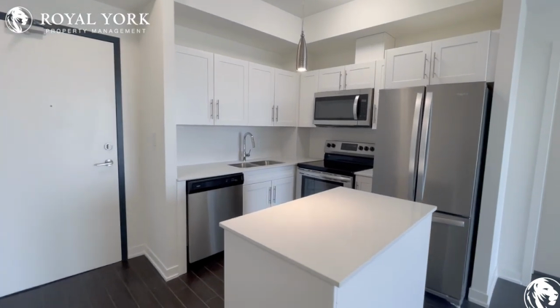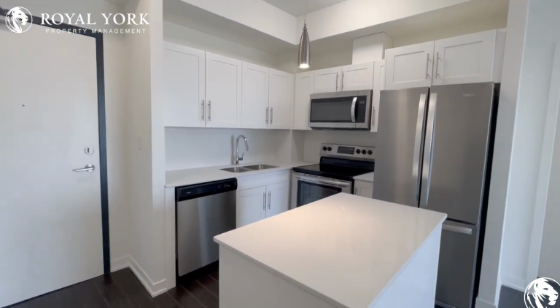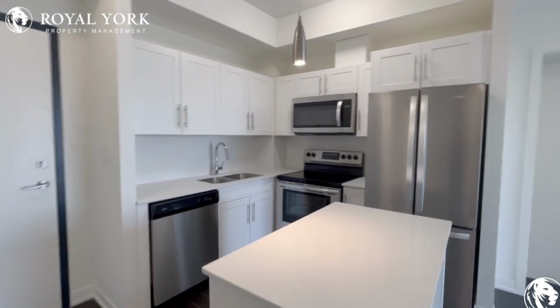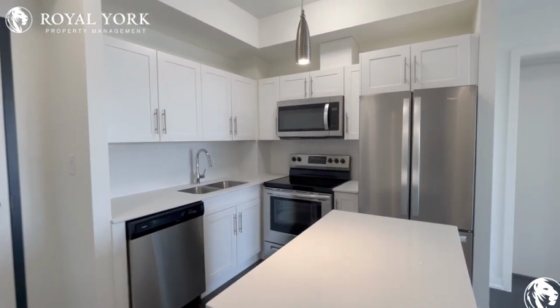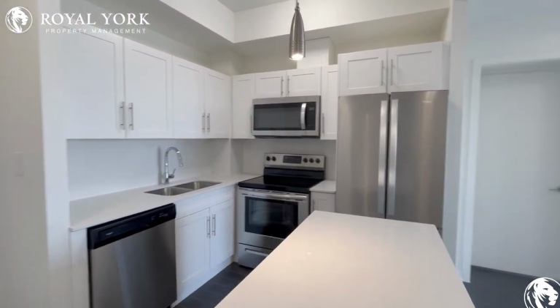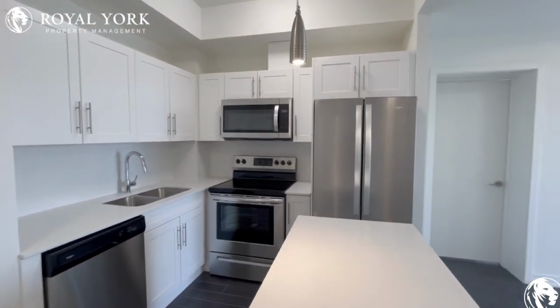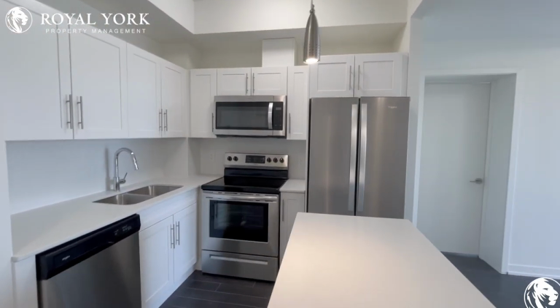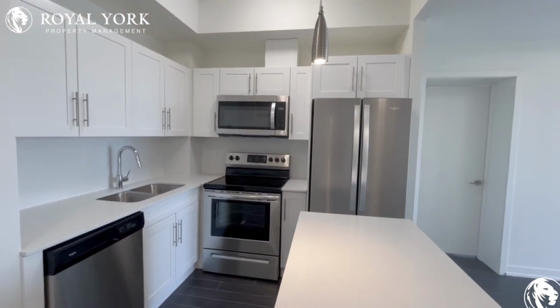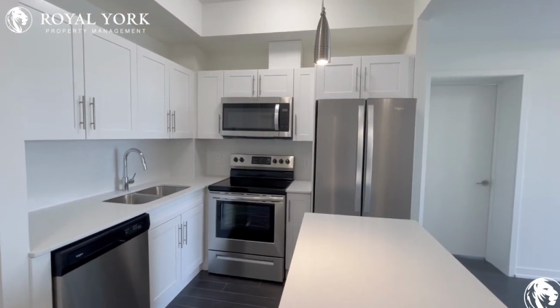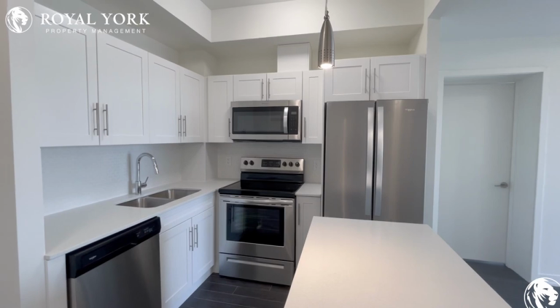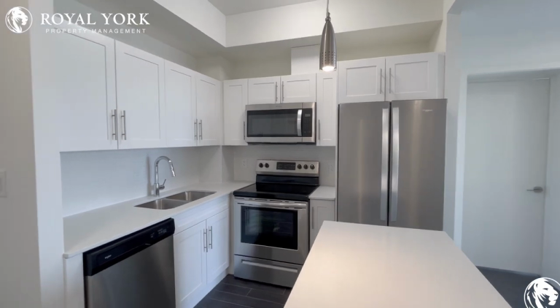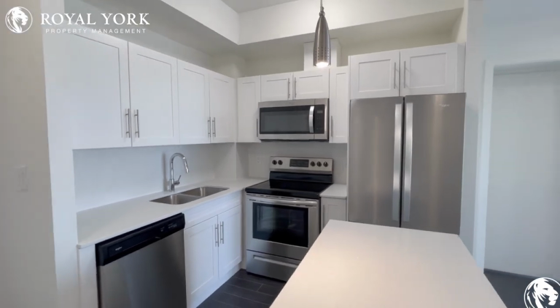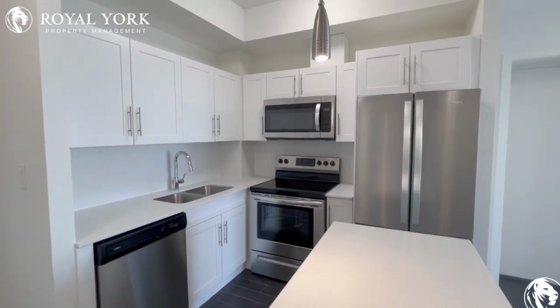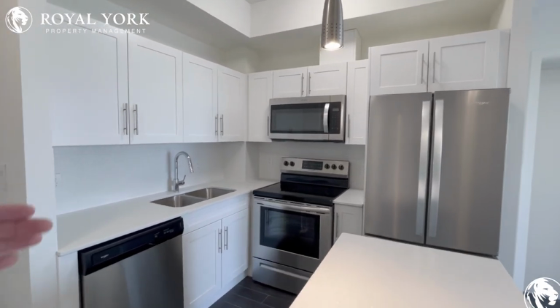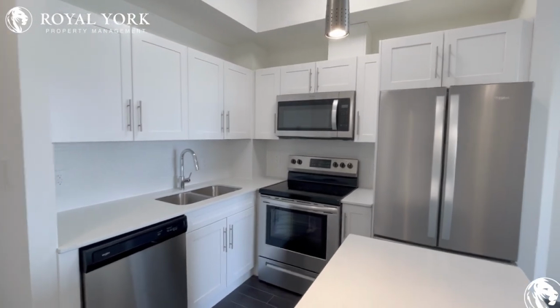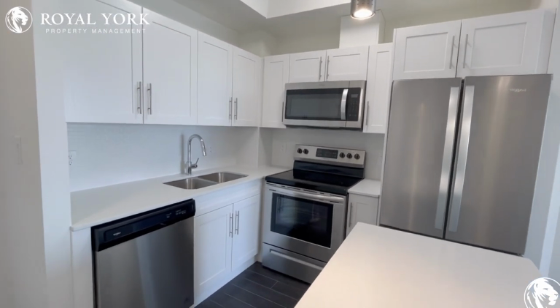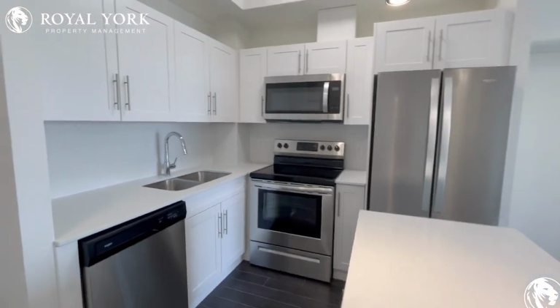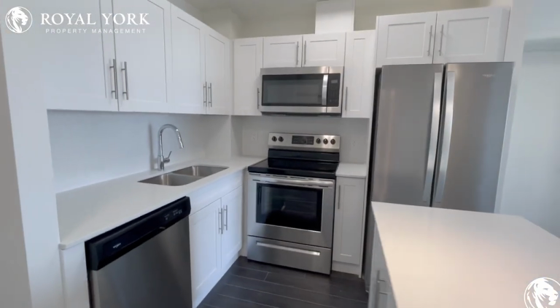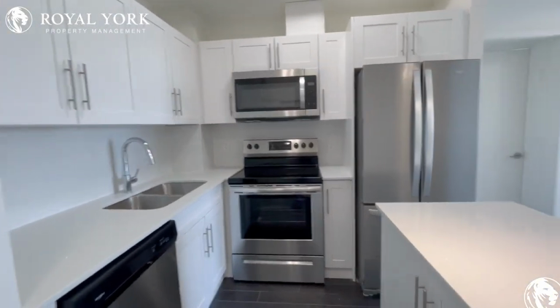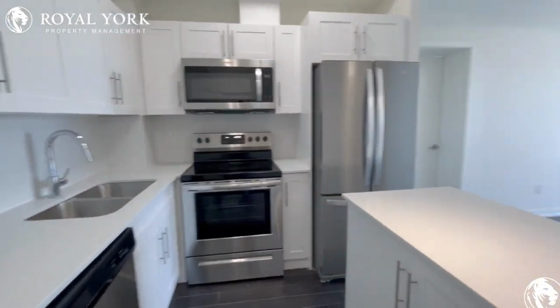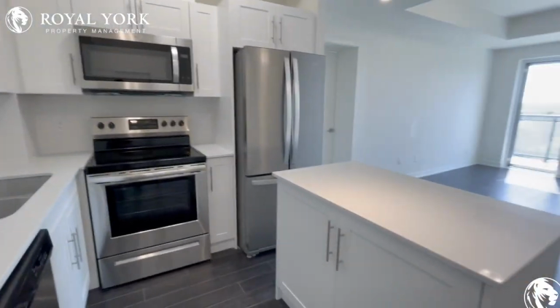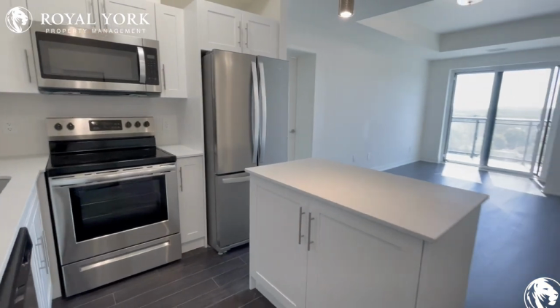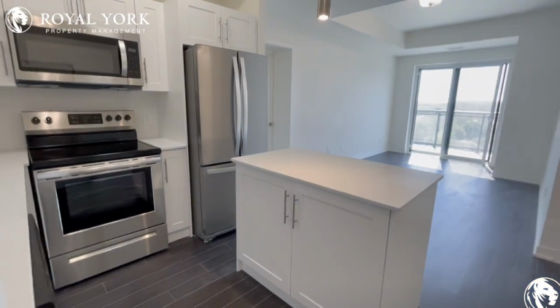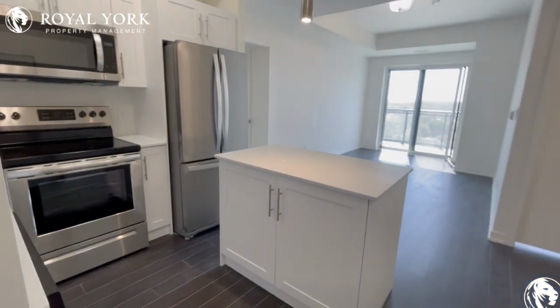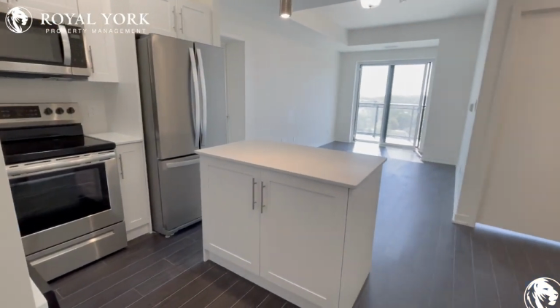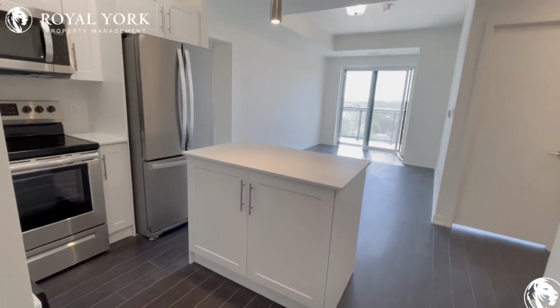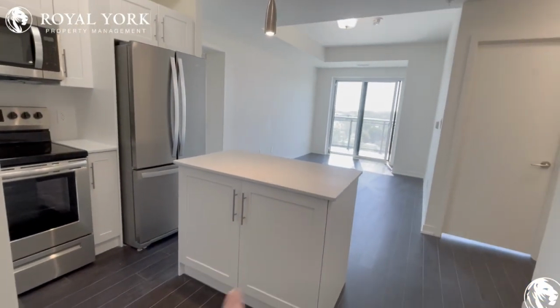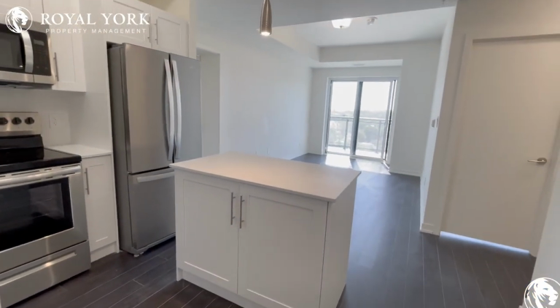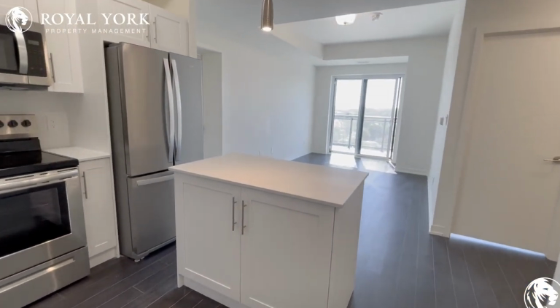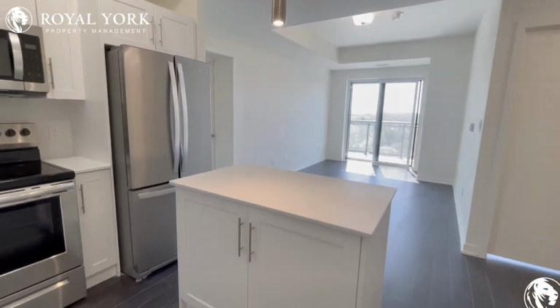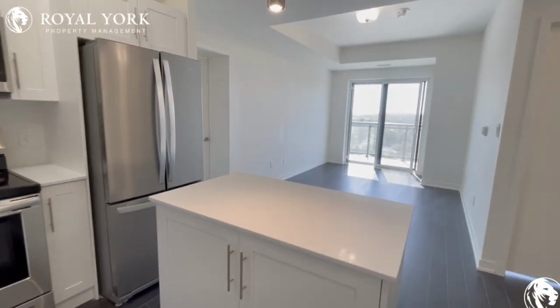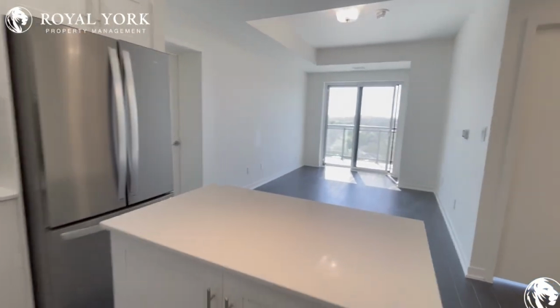As you can see, your beautiful kitchen here with stunning stainless steel appliances, tons of cabinetry space up top and below. Stunning countertops as well, and you also have storage right over here on the island section.